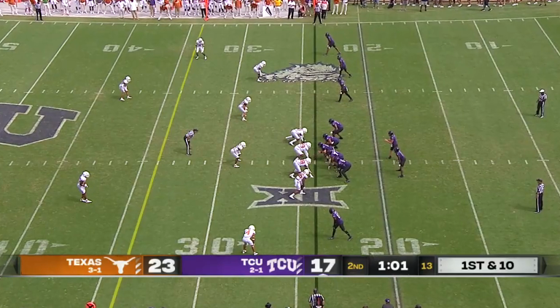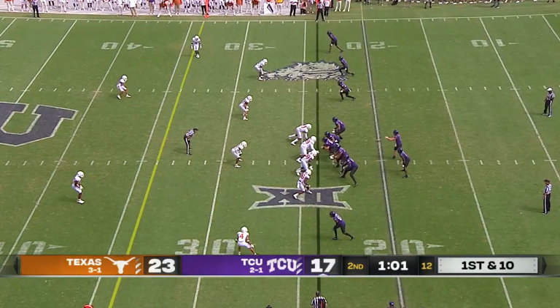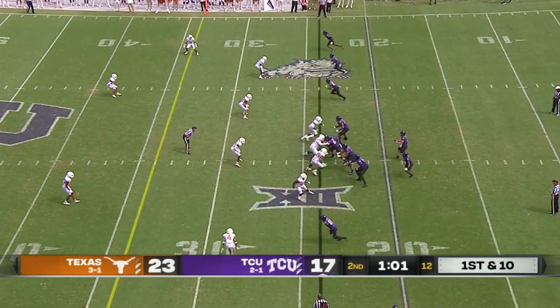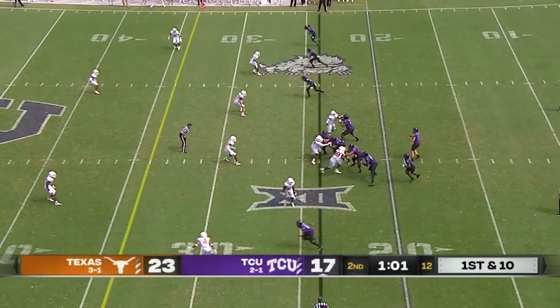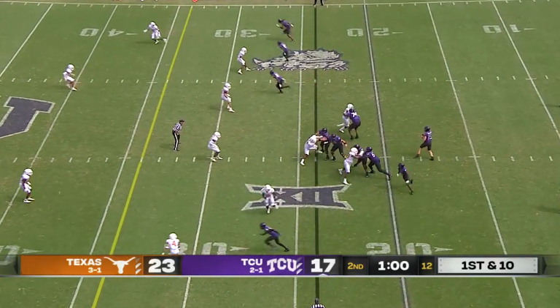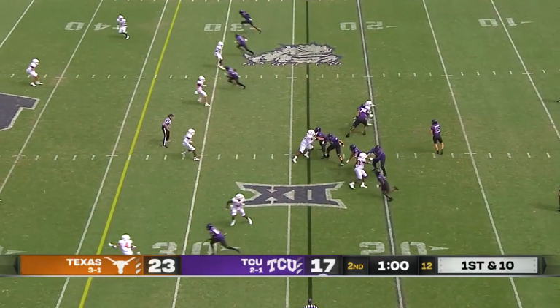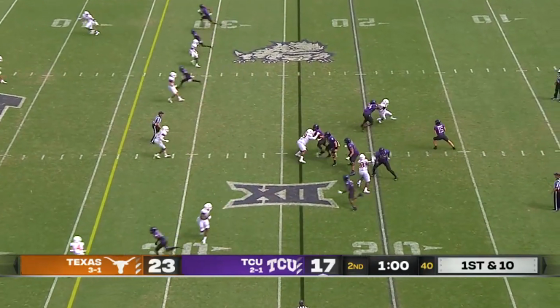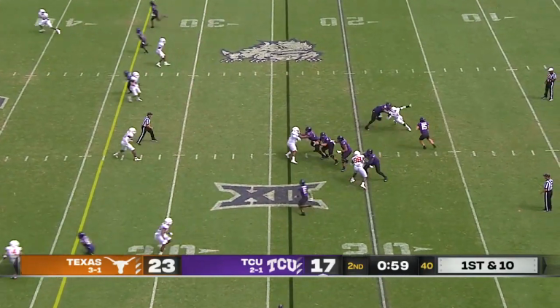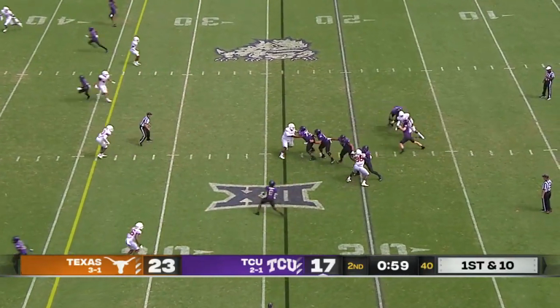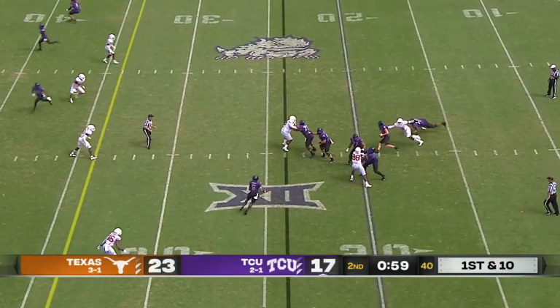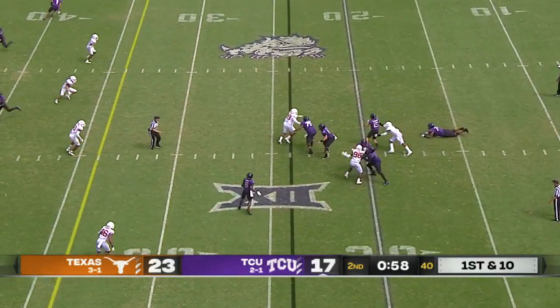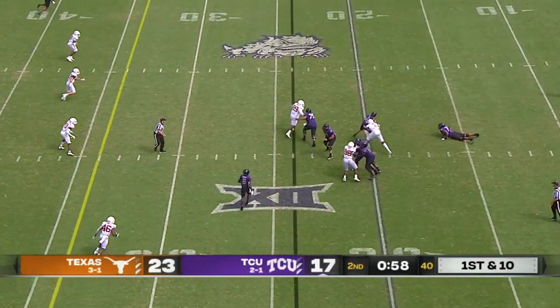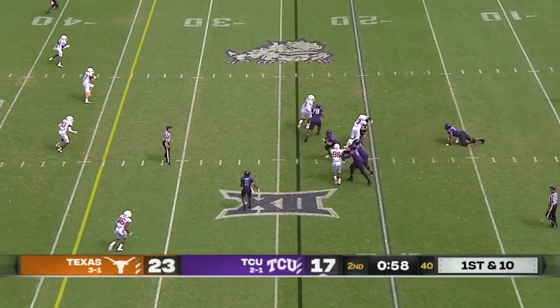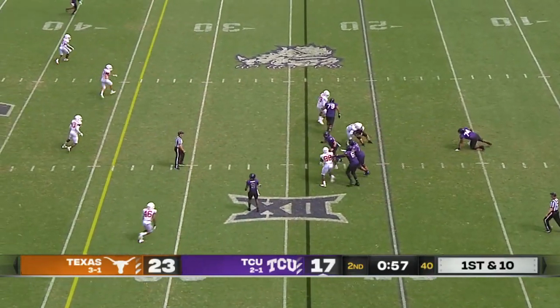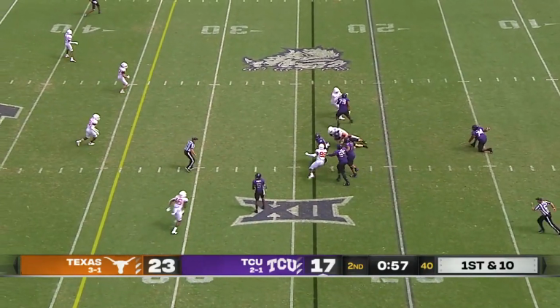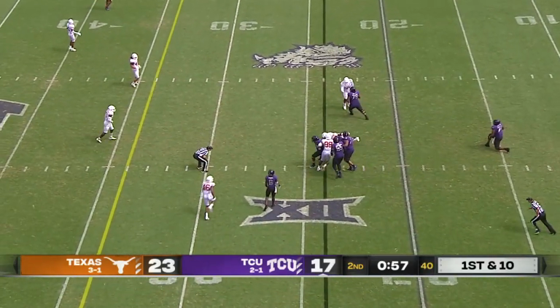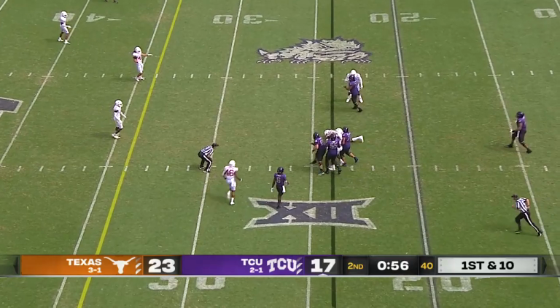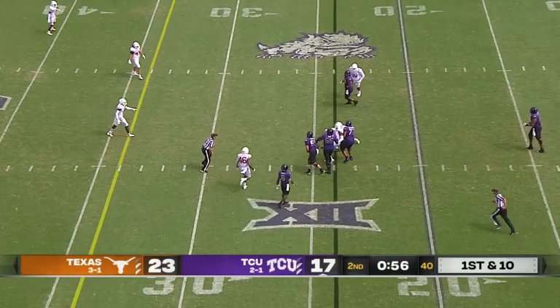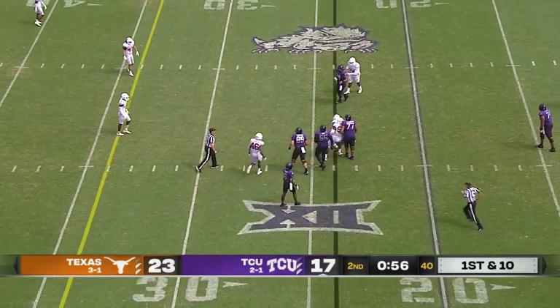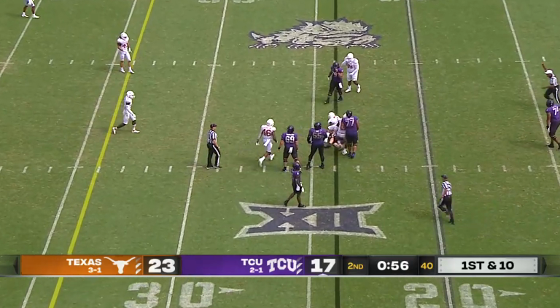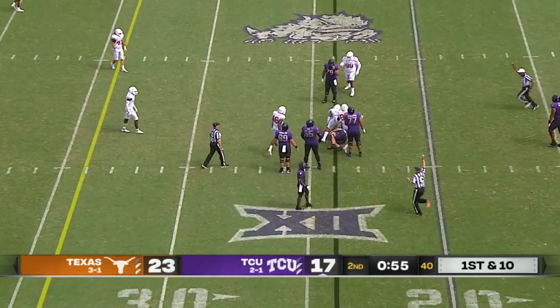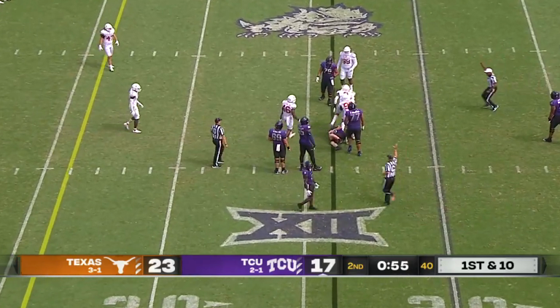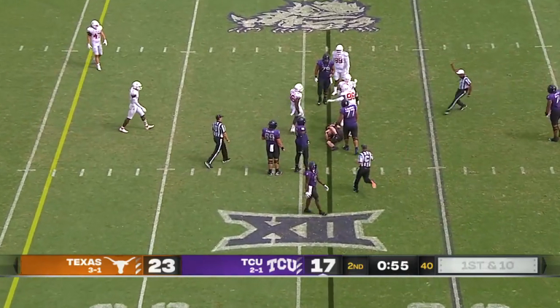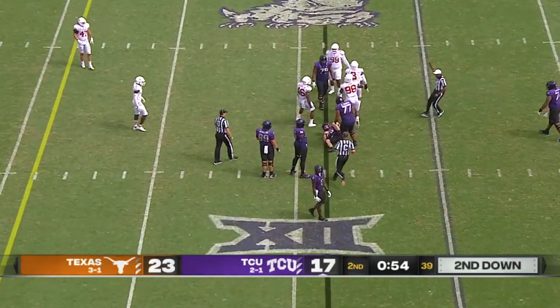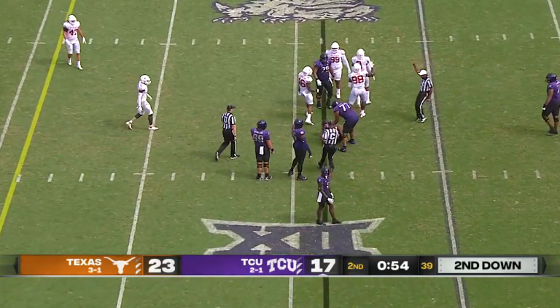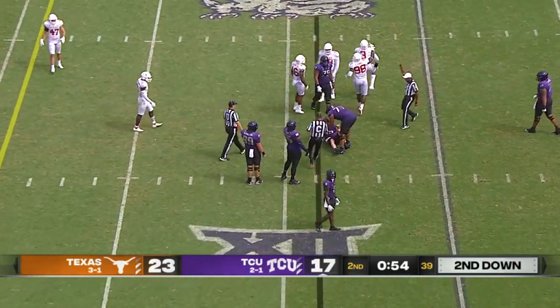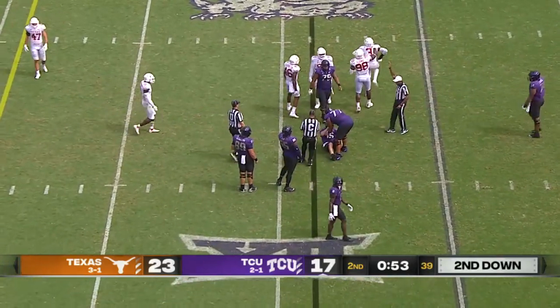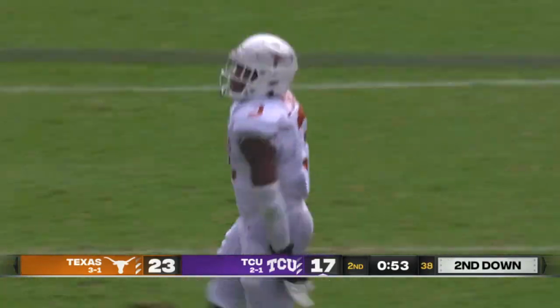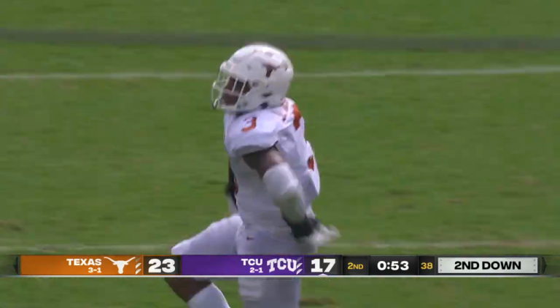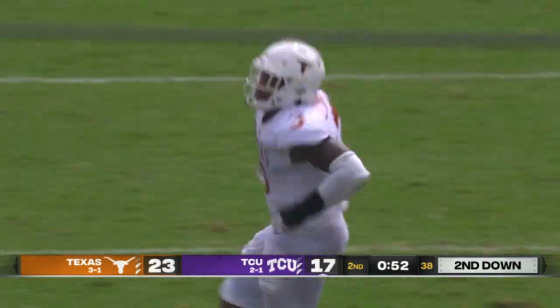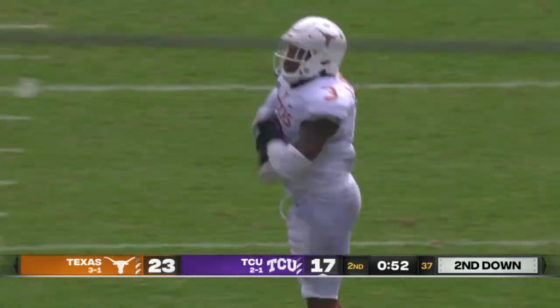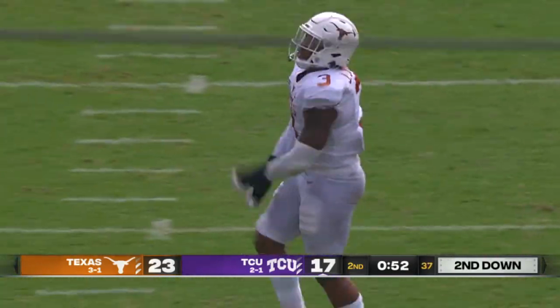On the takeaway, Duggan steps up and is sacked. What a play — Jacoby Jones beat his man and then took down the quarterback.